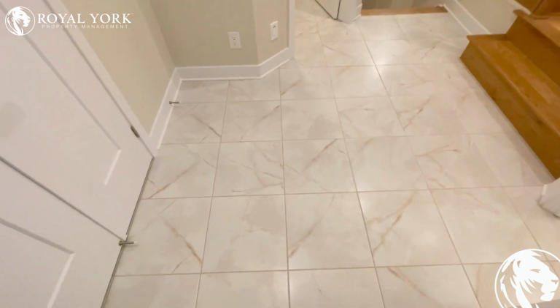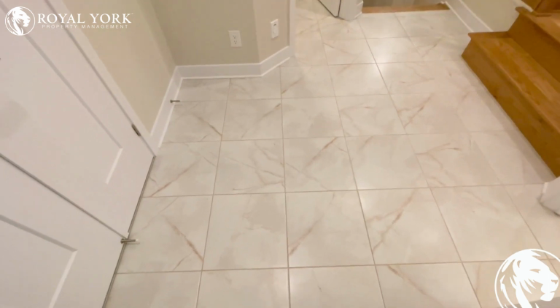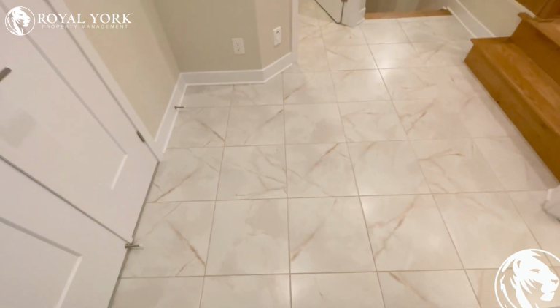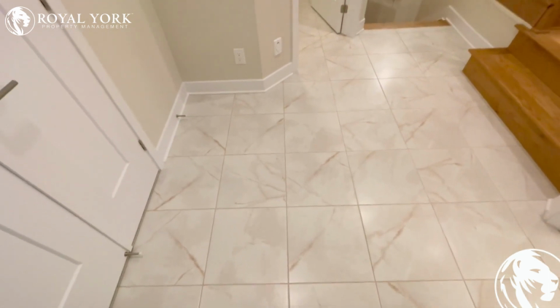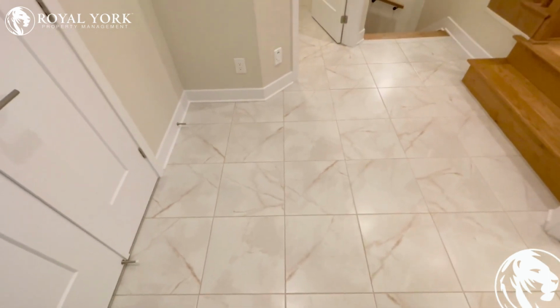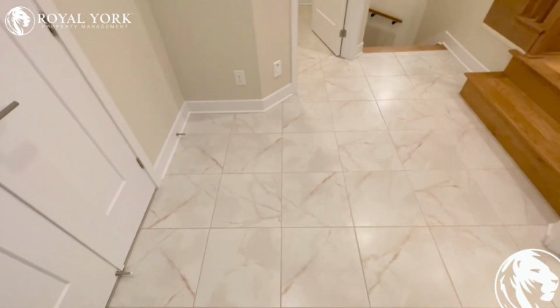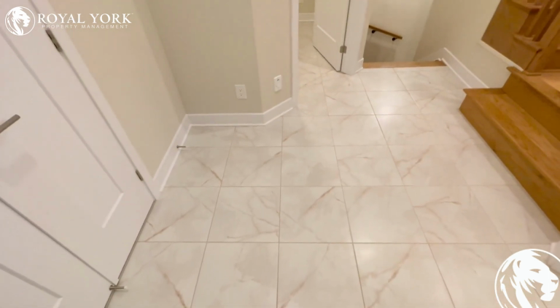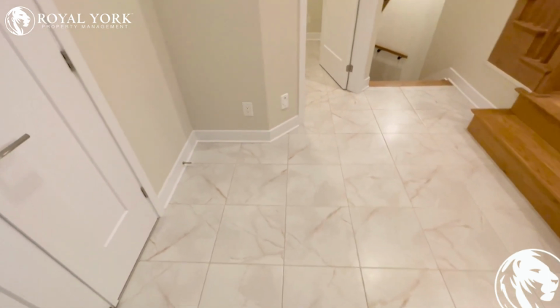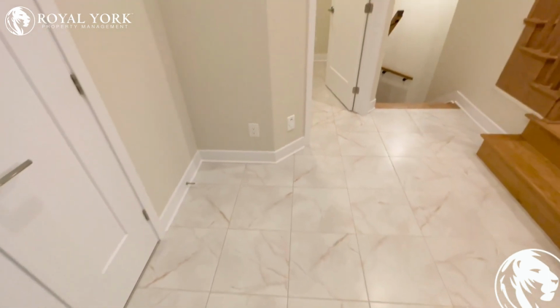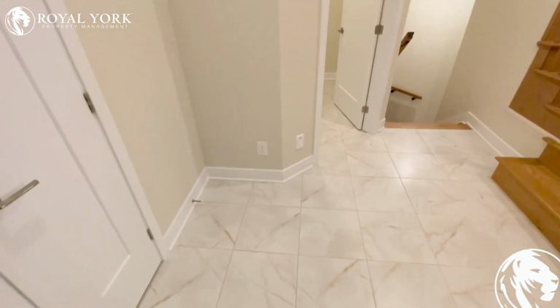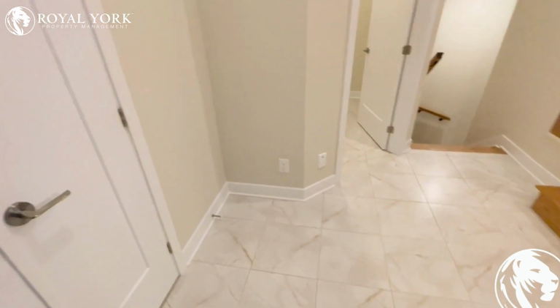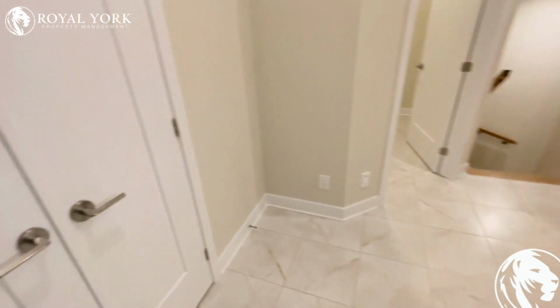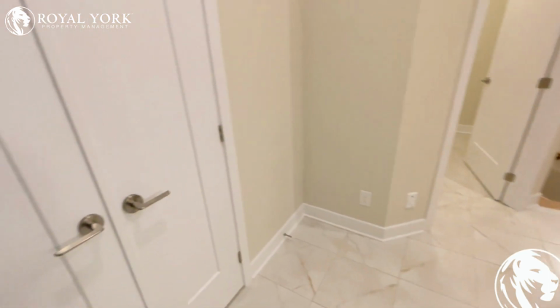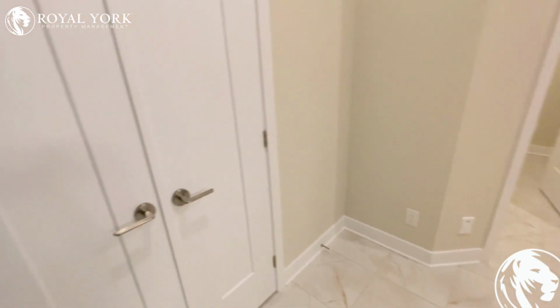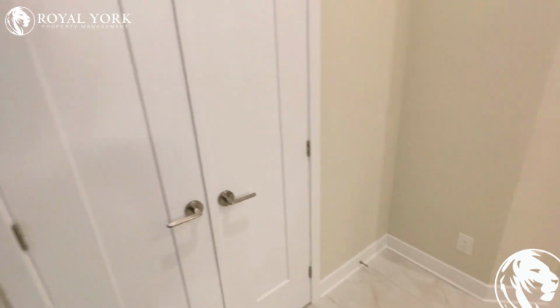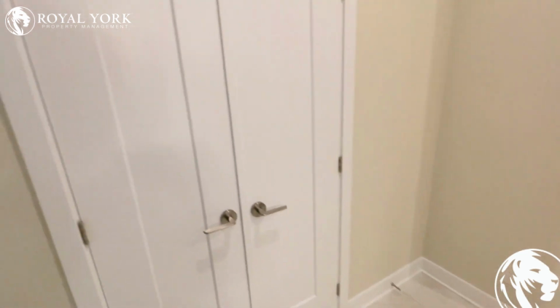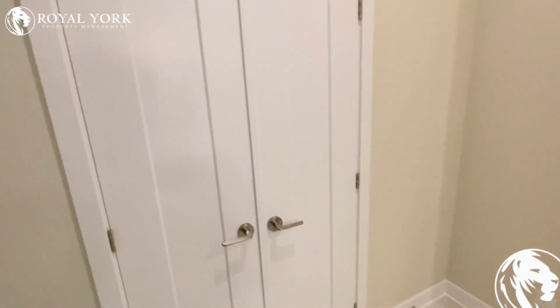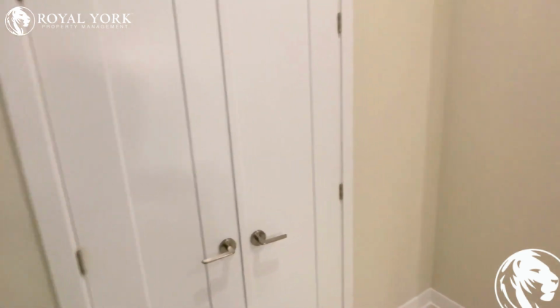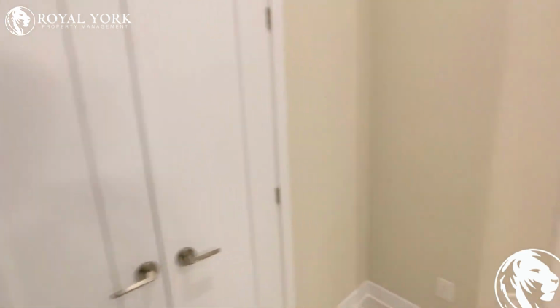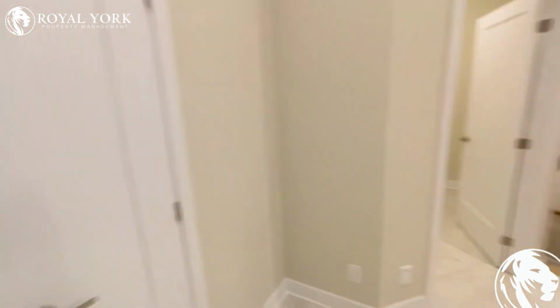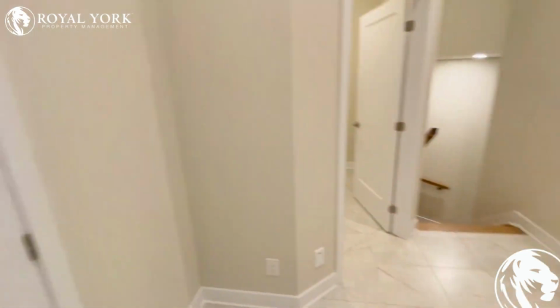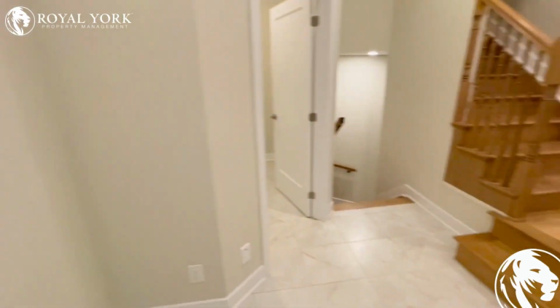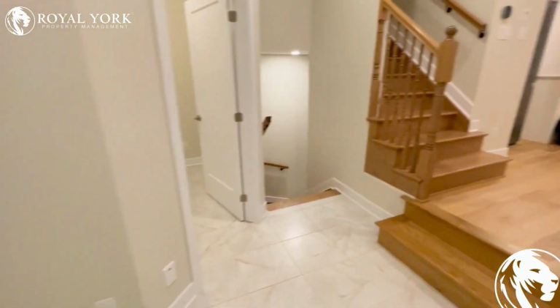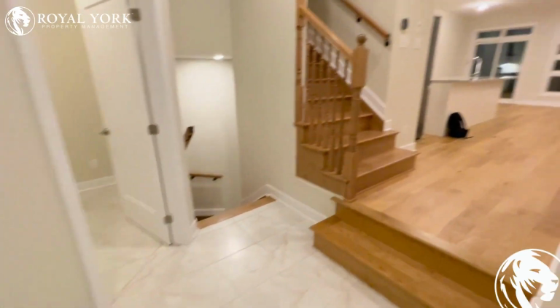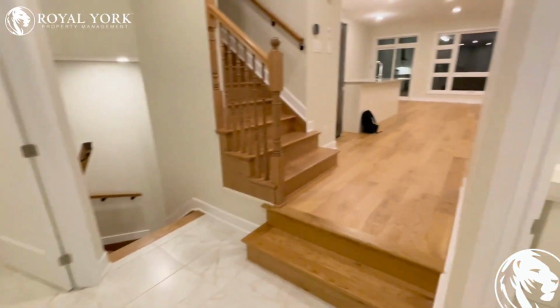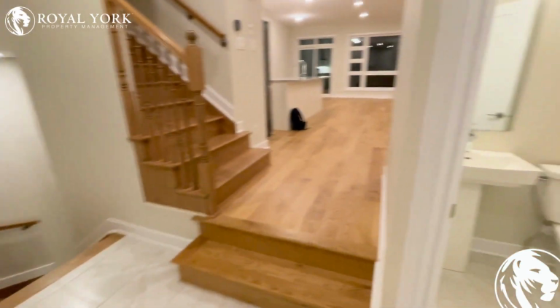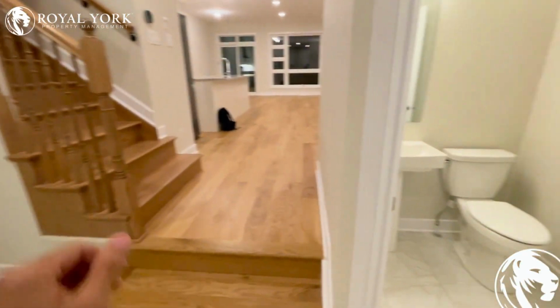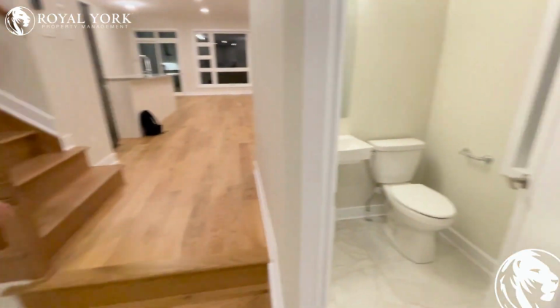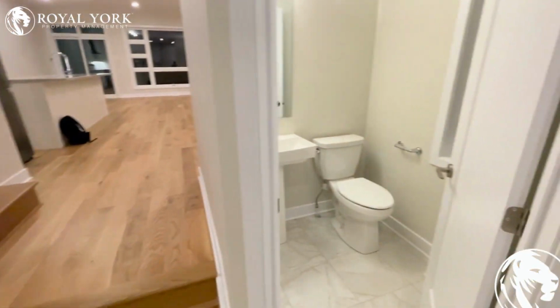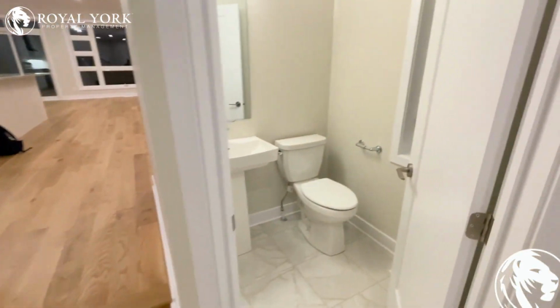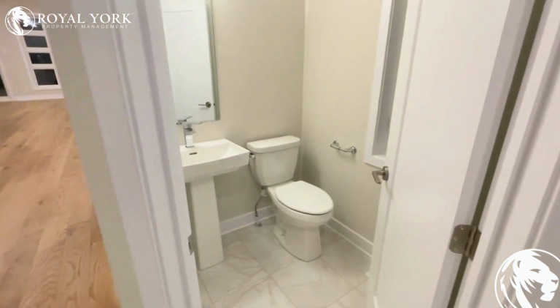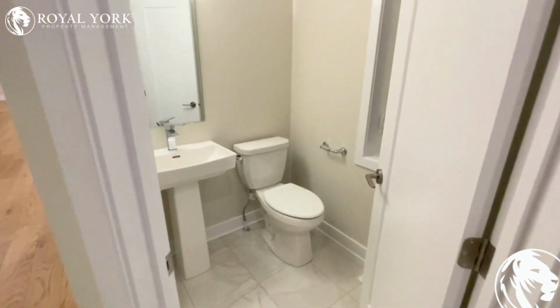Hi and welcome to 827 Solarium Avenue, Ottawa, Ontario. This beautiful four-bedroom, 3.5-bathroom house is available for rent.